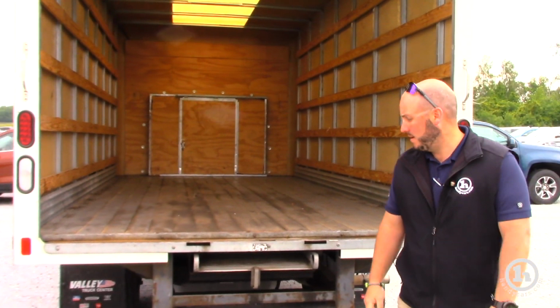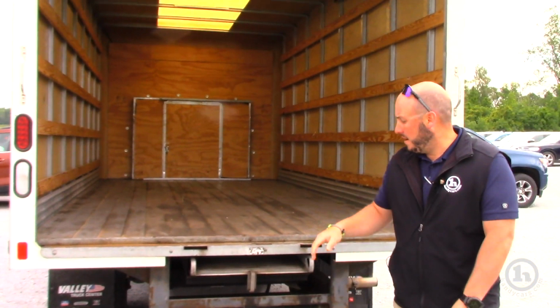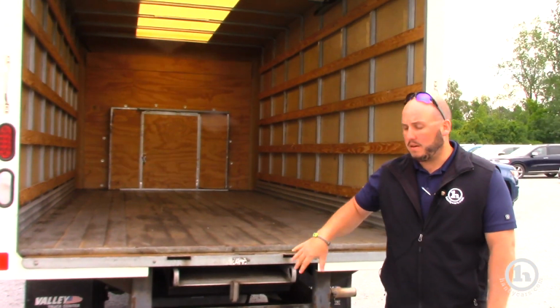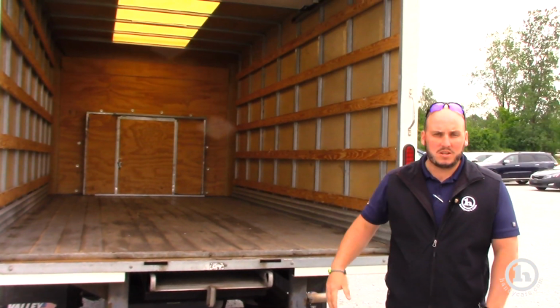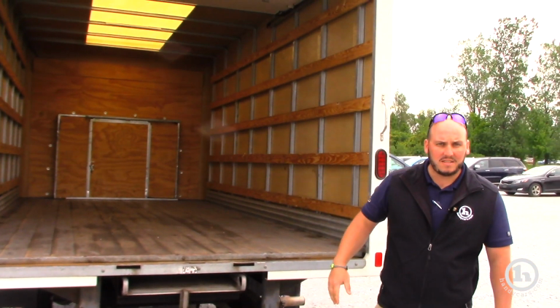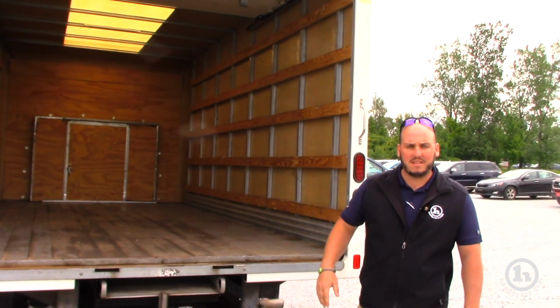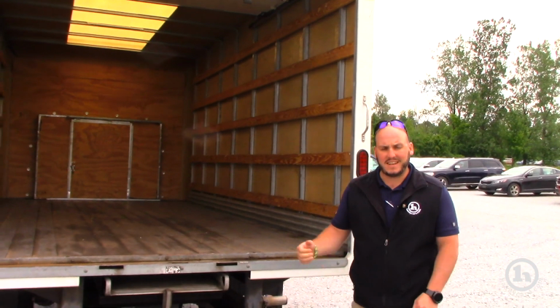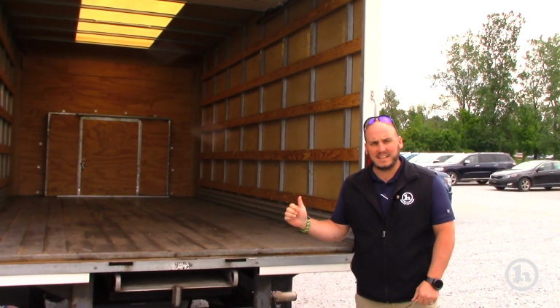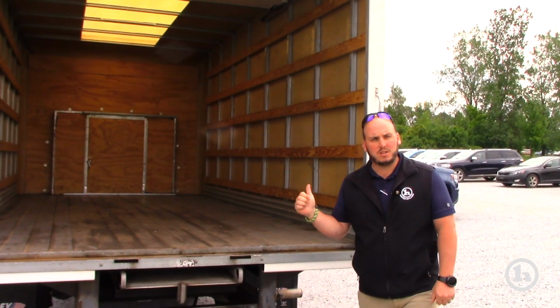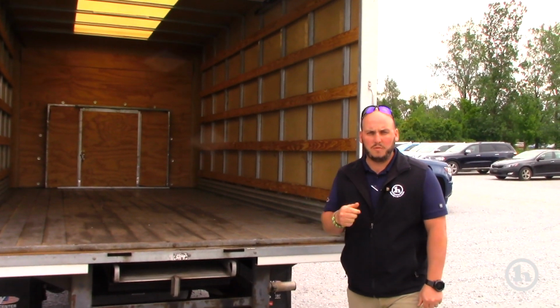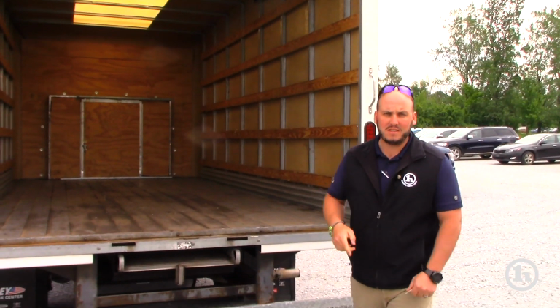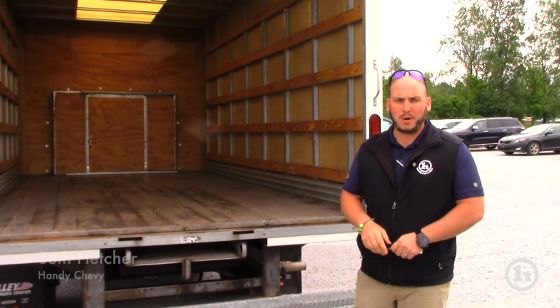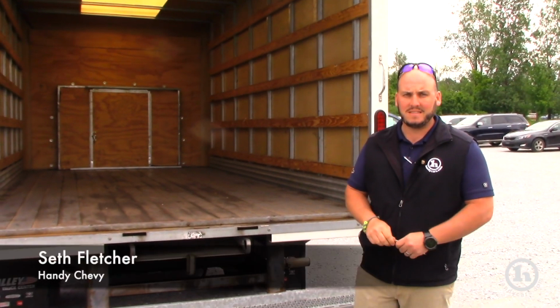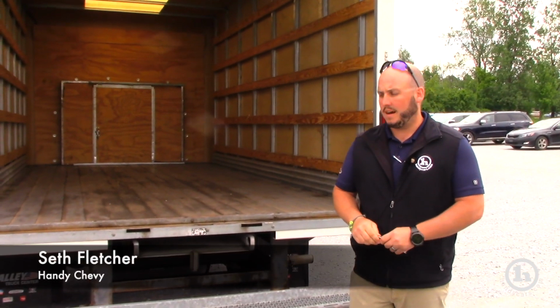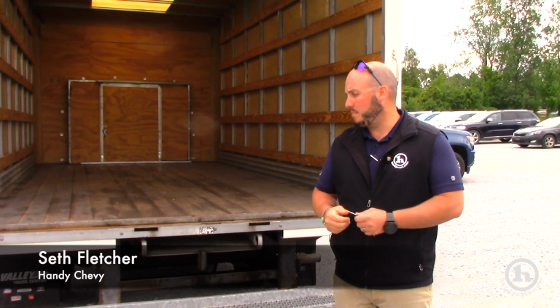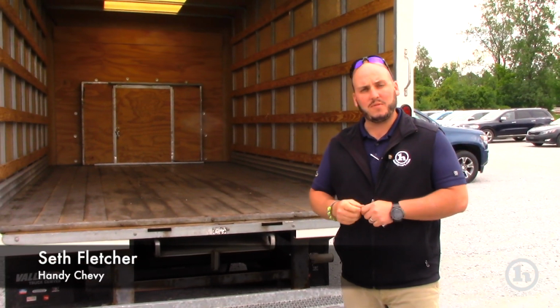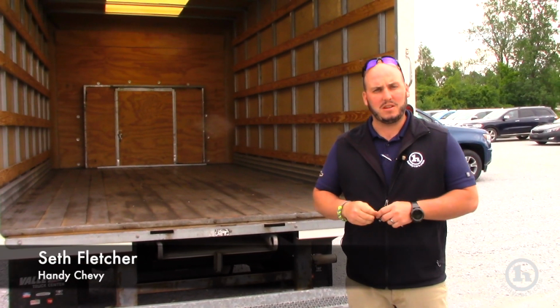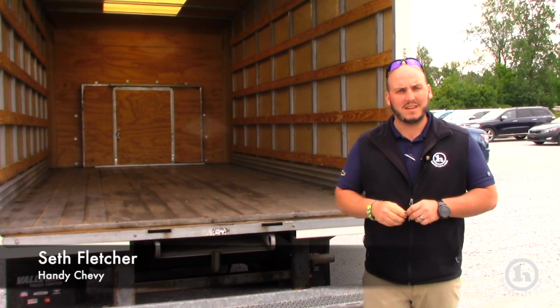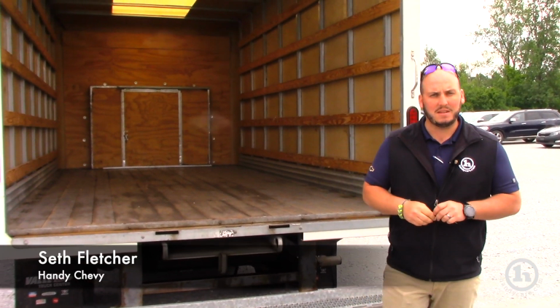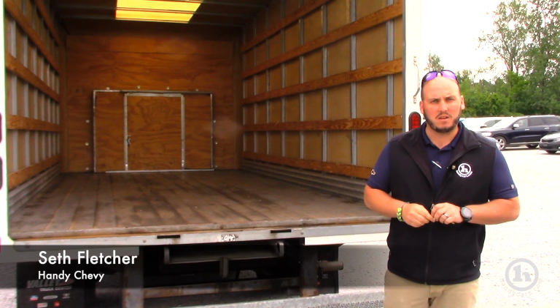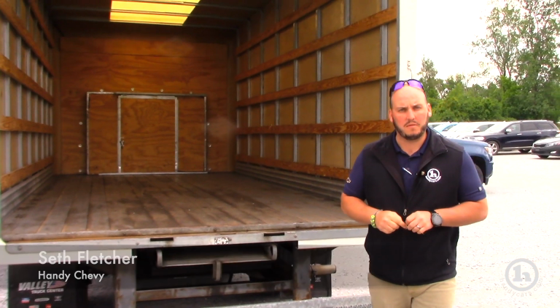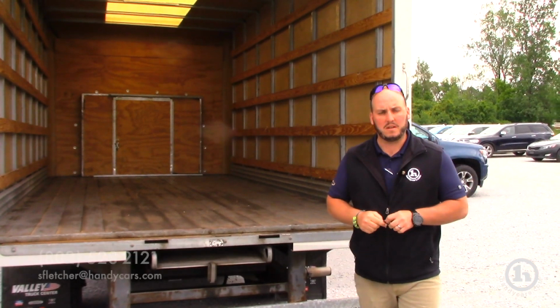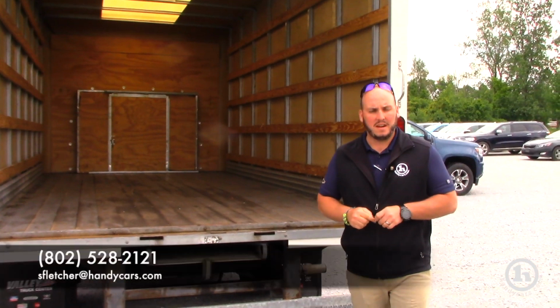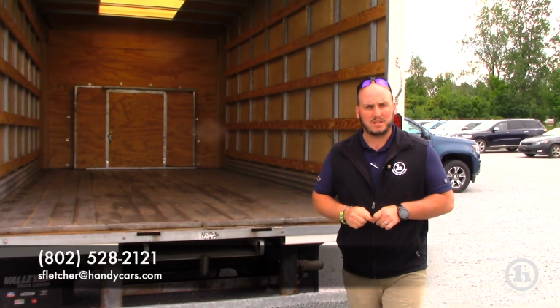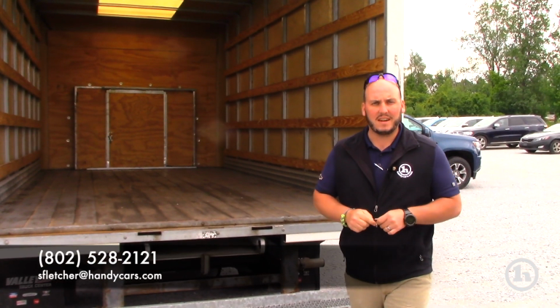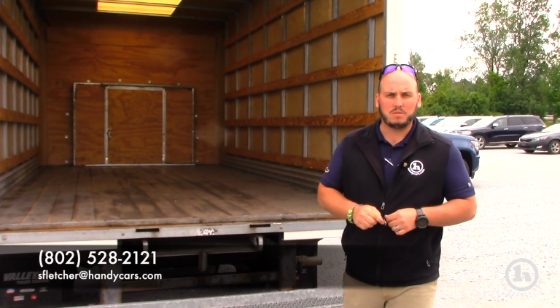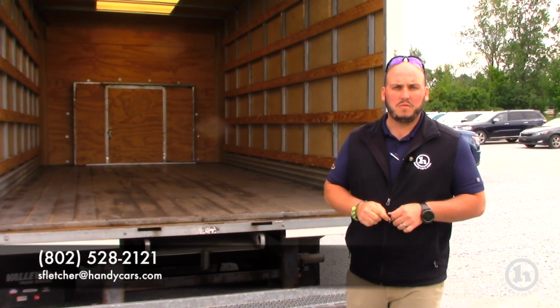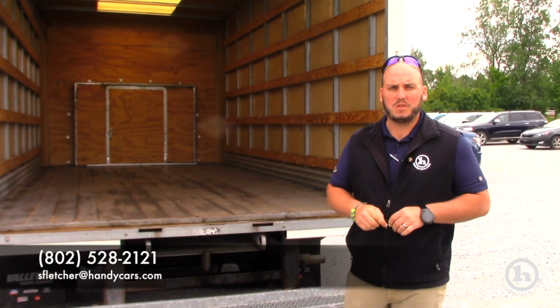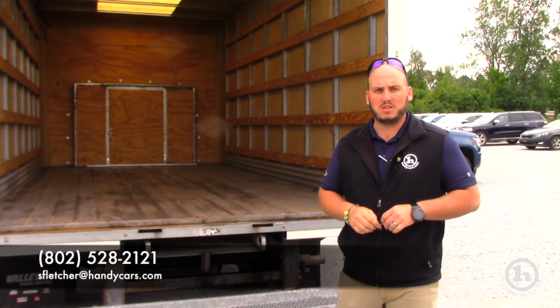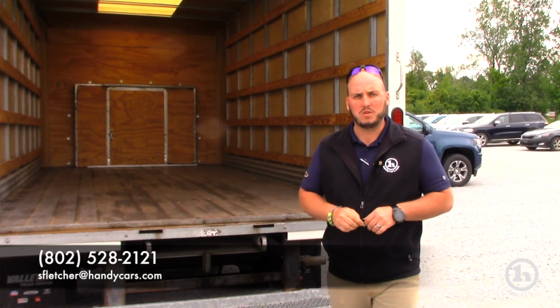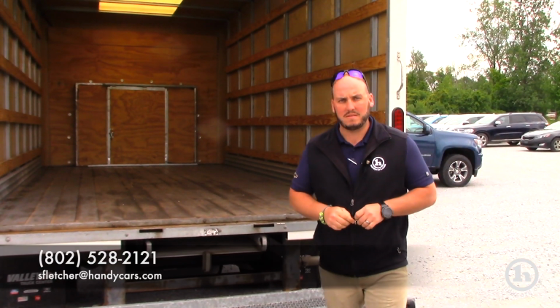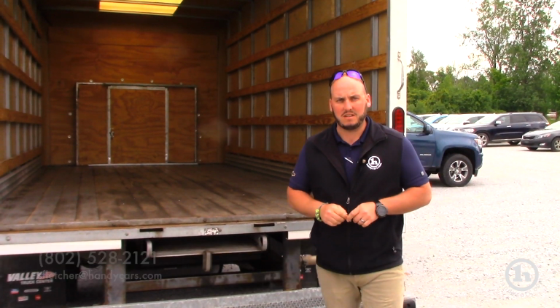Let me know what your thoughts are on this. Like I said, $32,250 is your price. Let me know if it's something you're interested in and we can go into it further. My direct line is 802-528-2121. Thanks, Sean. We'll see you next time.